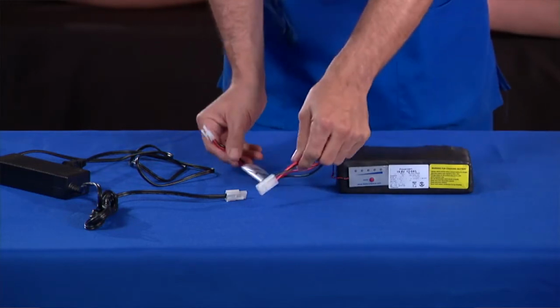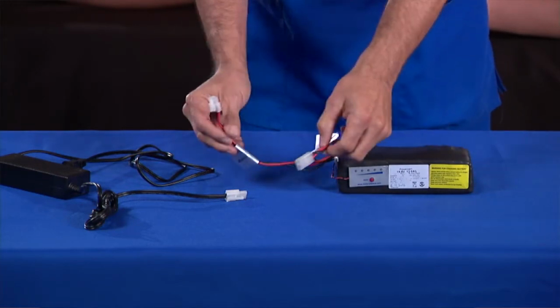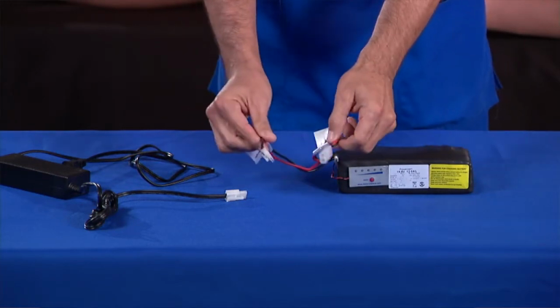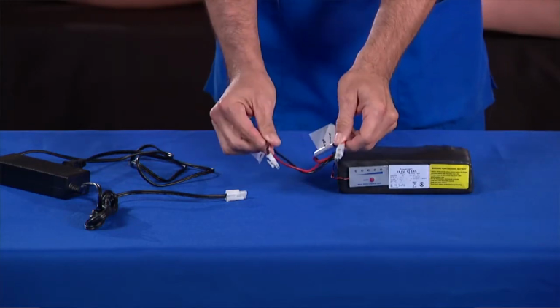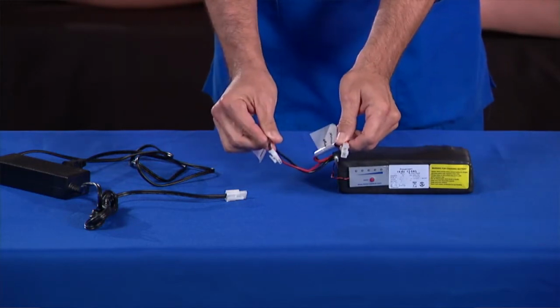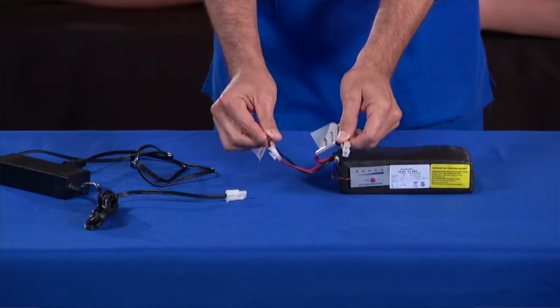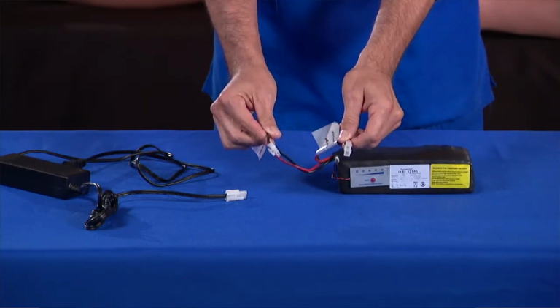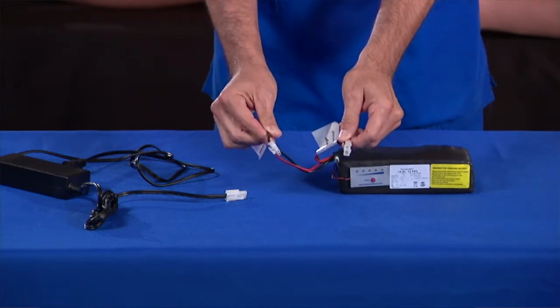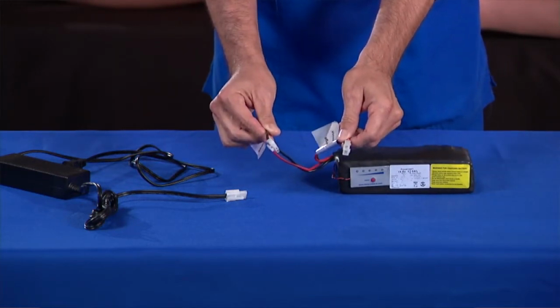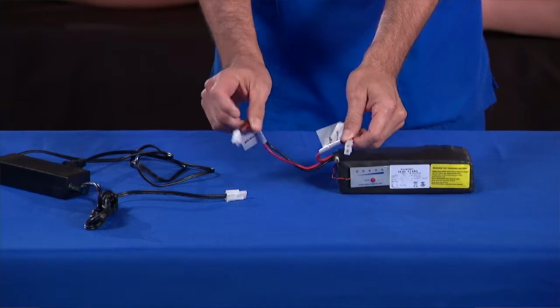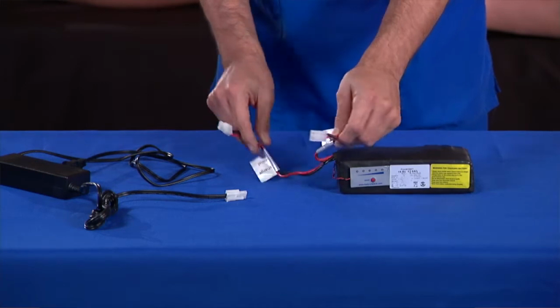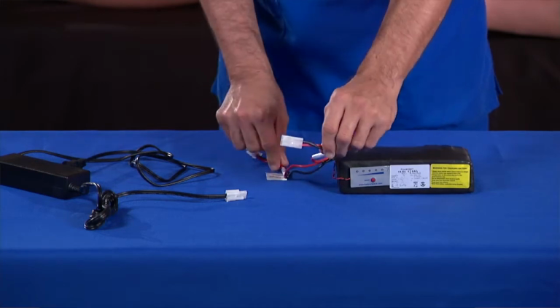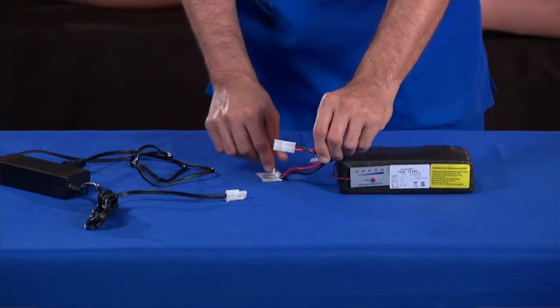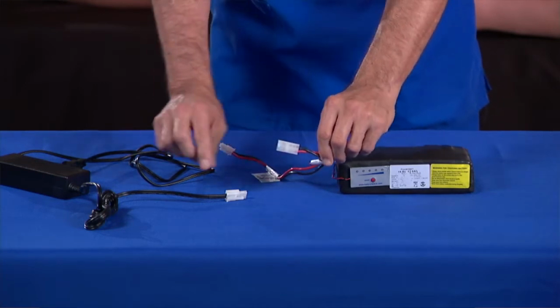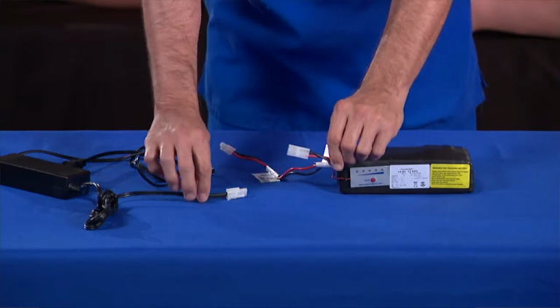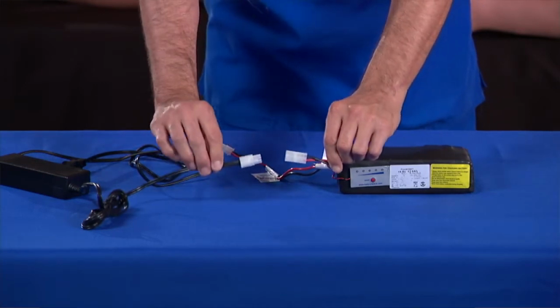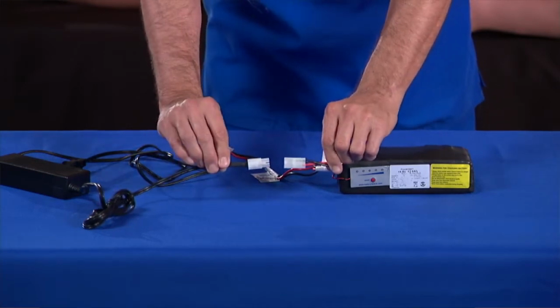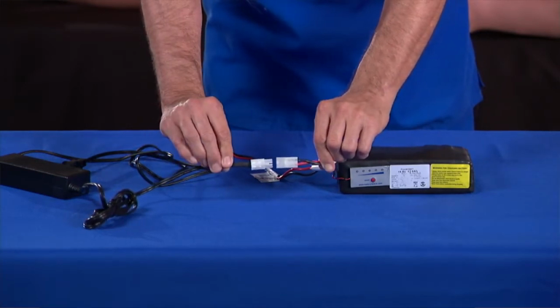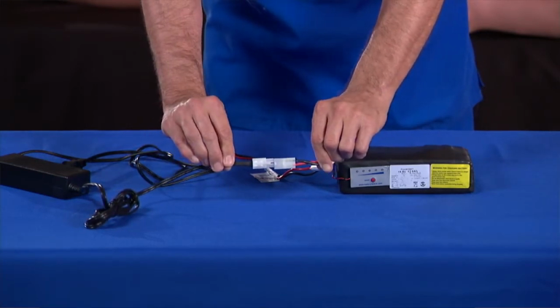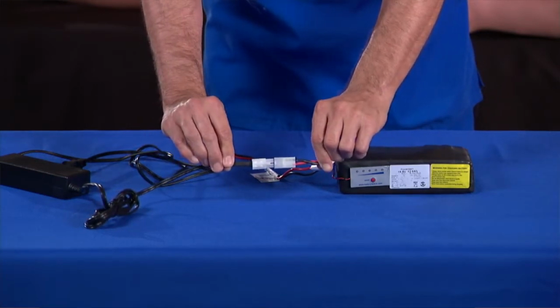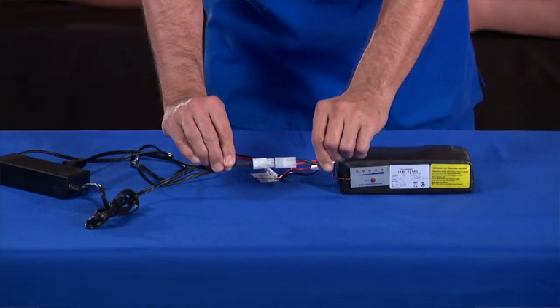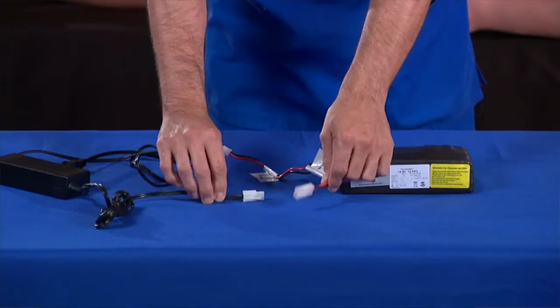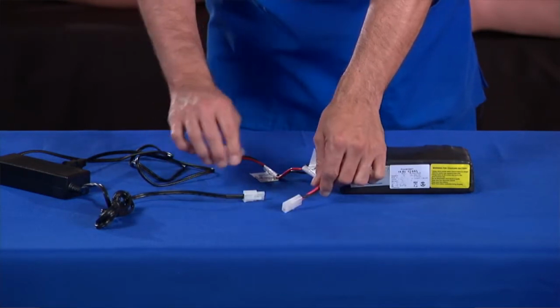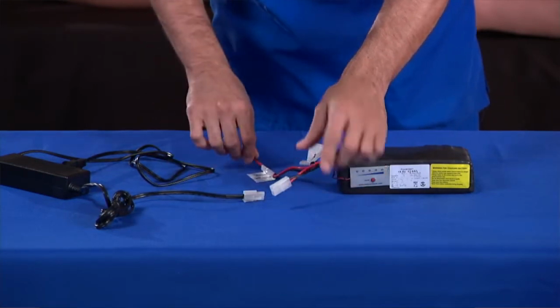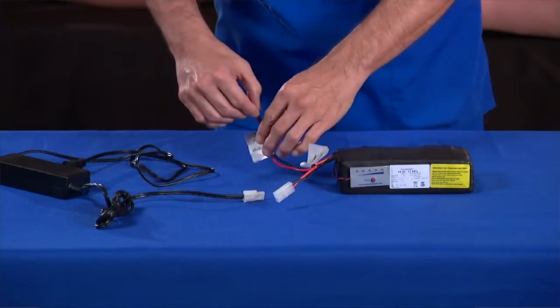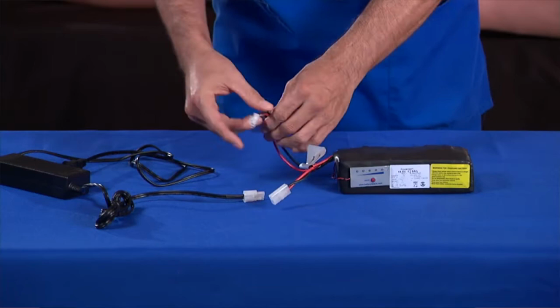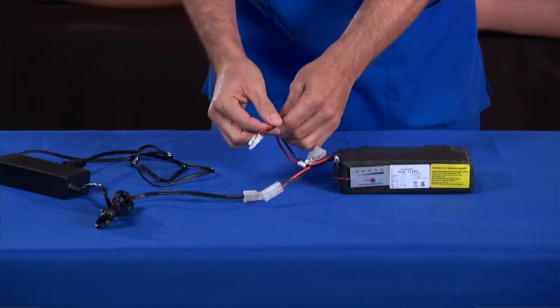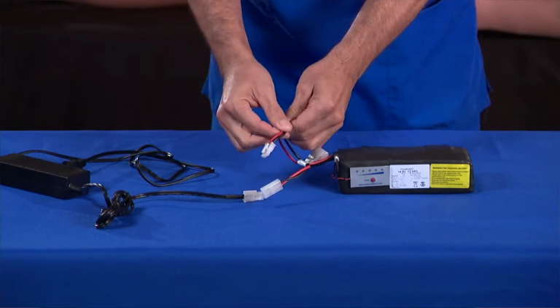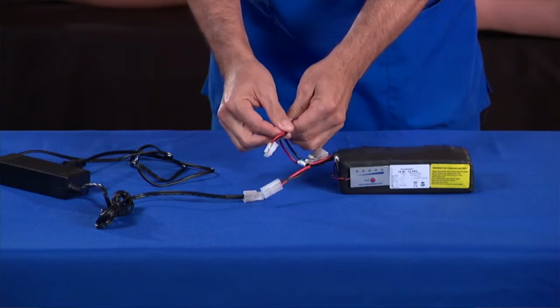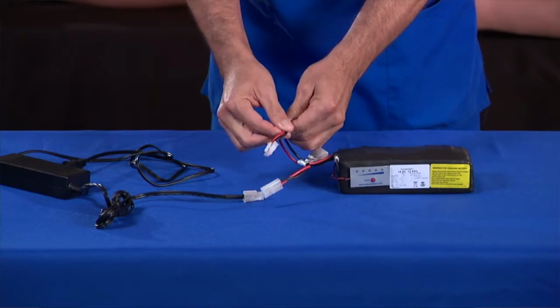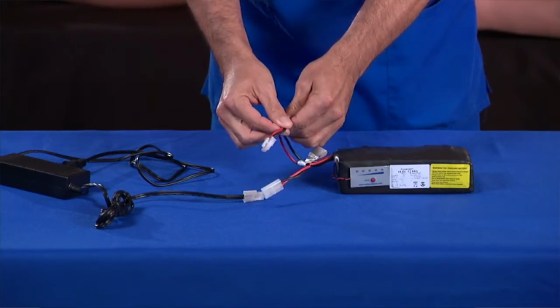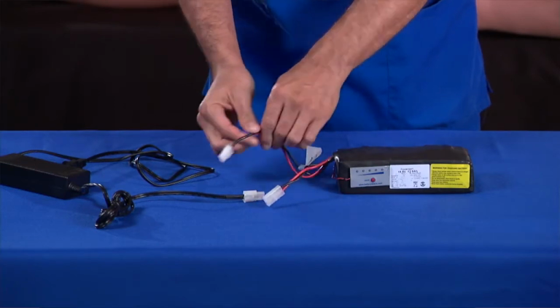On one end of the battery, there are two leads. Each one has a different connector. The female connector connects the battery to the battery charger. The male connector connects the battery to the simulator.